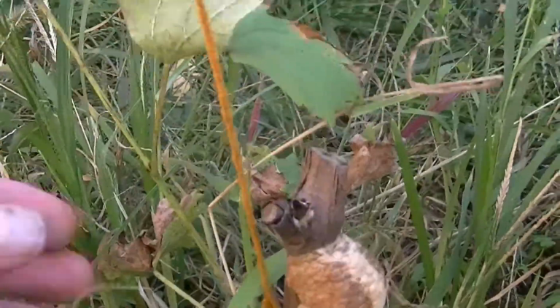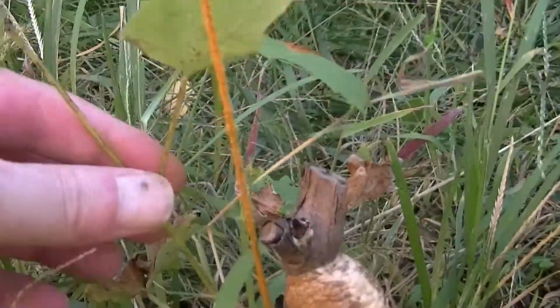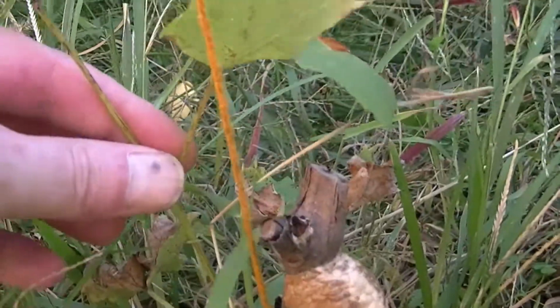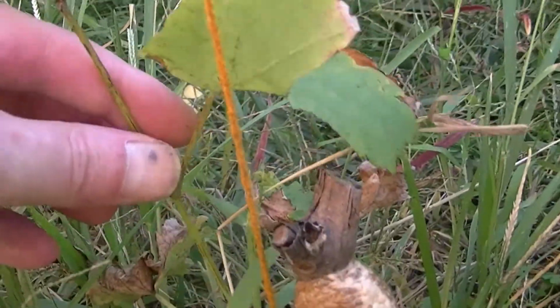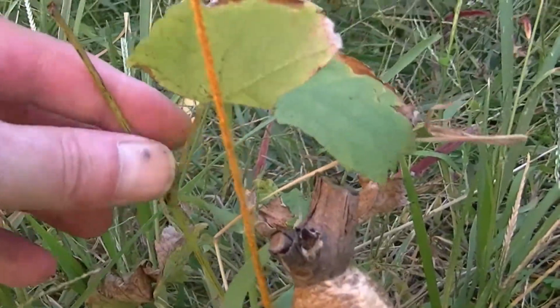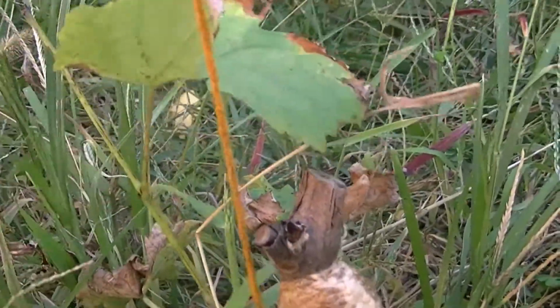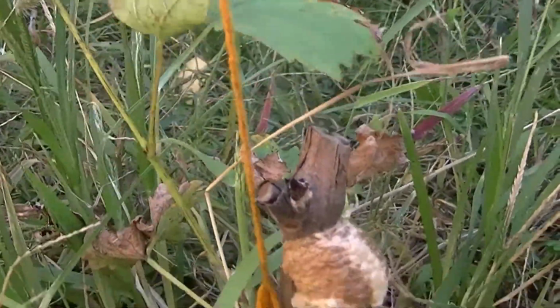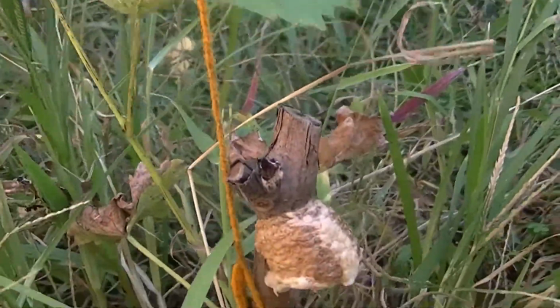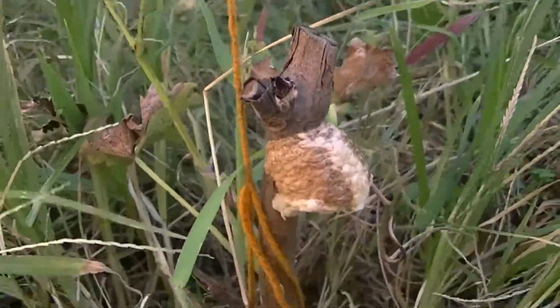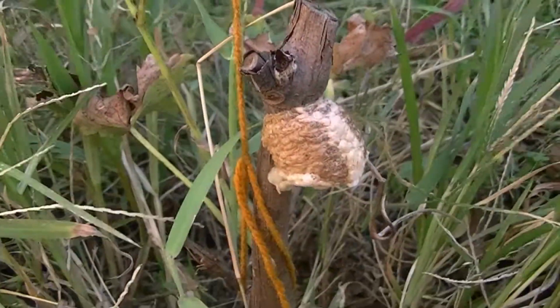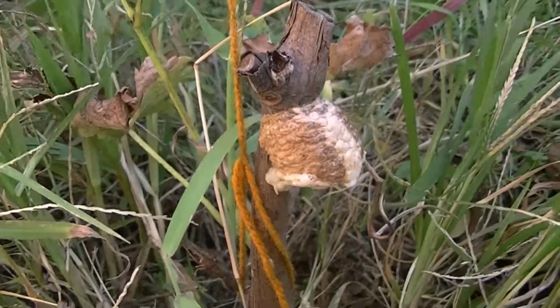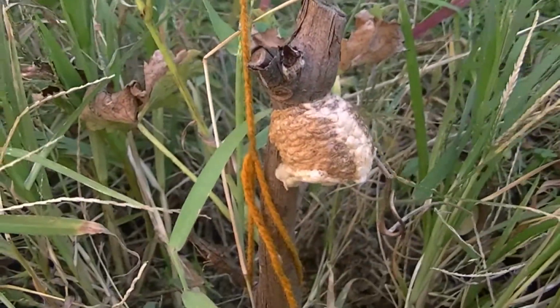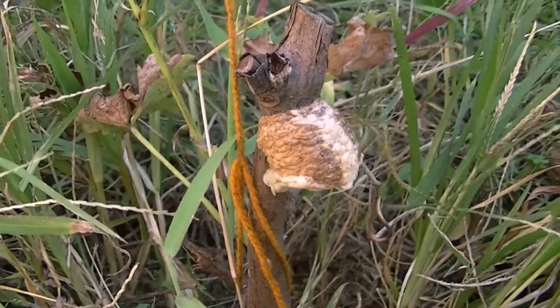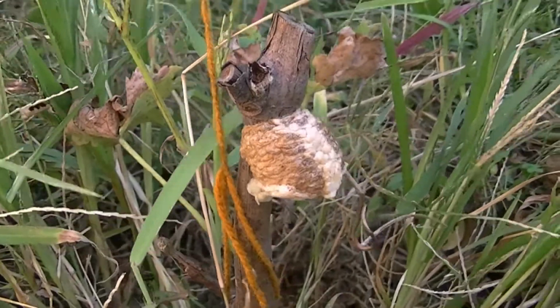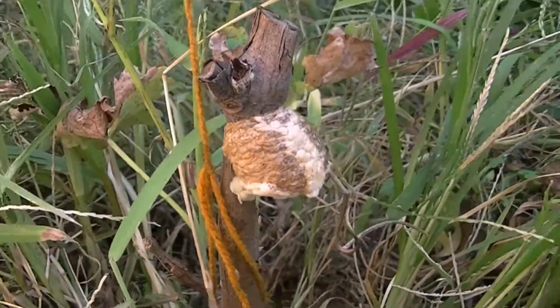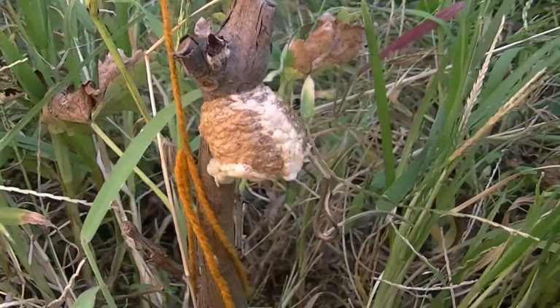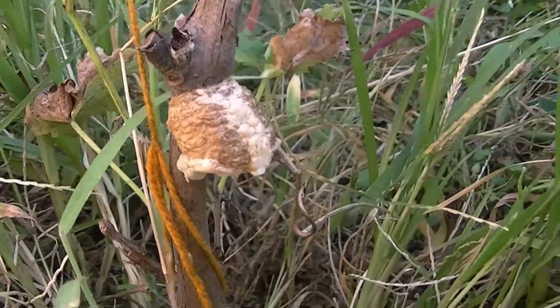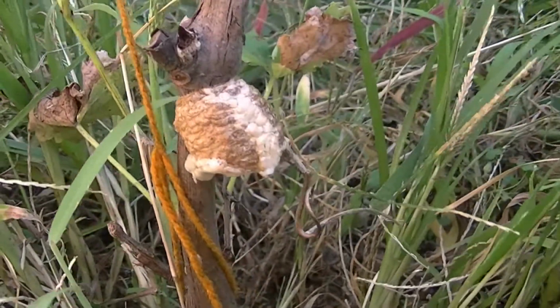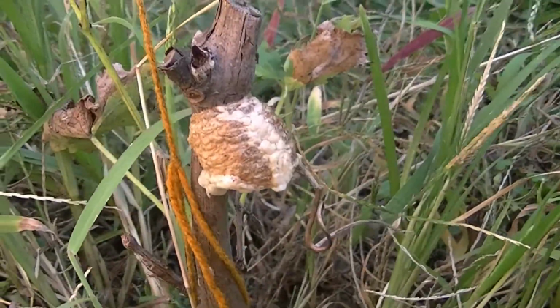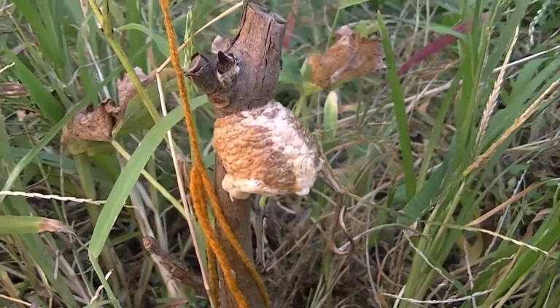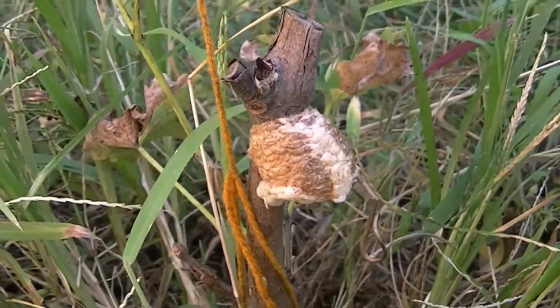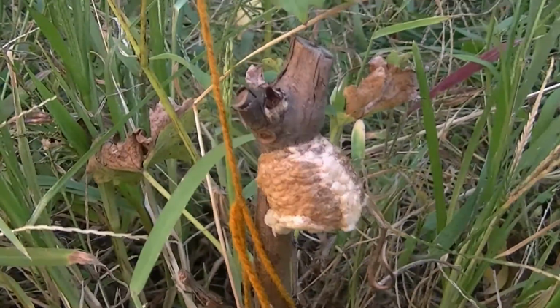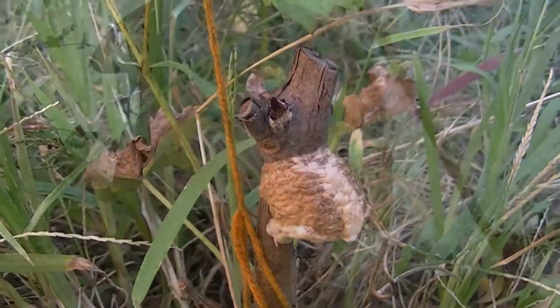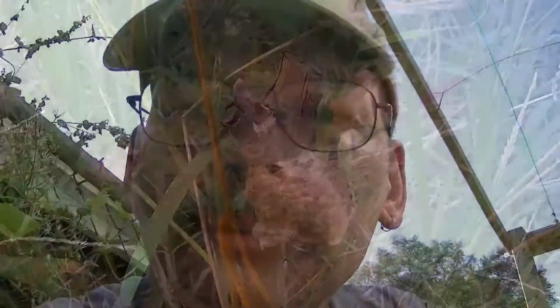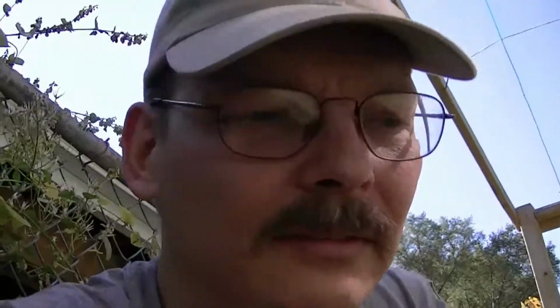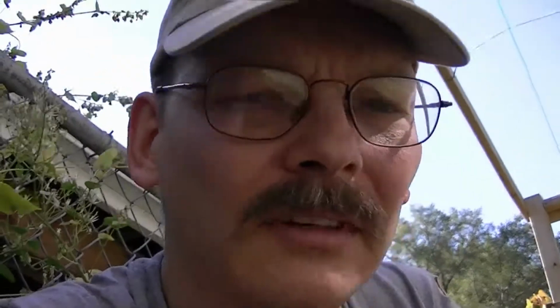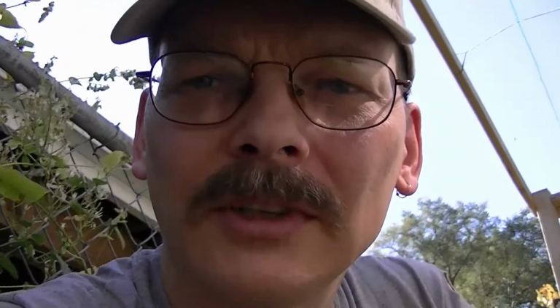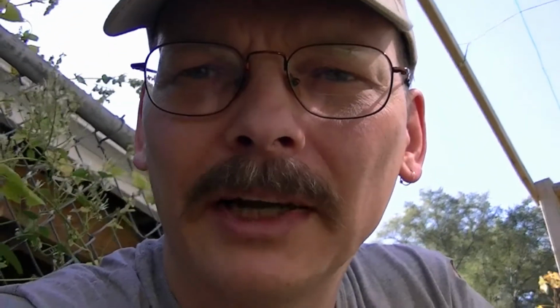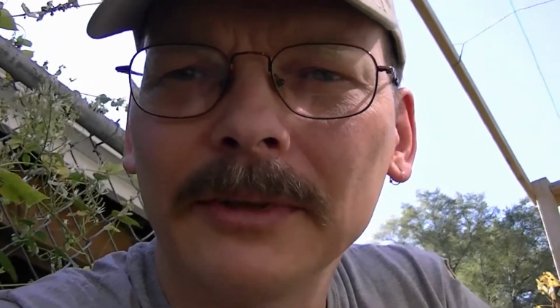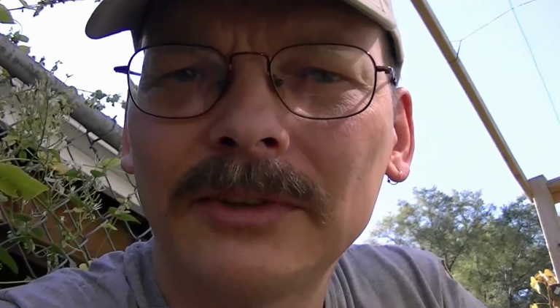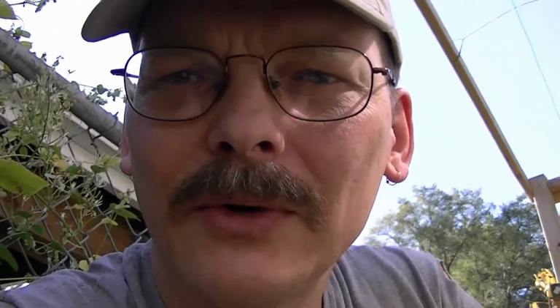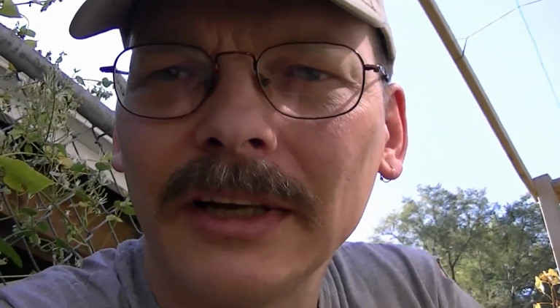My grape is still alive — it's alive! I don't know what's up with my cameras; they won't stay focused lately.